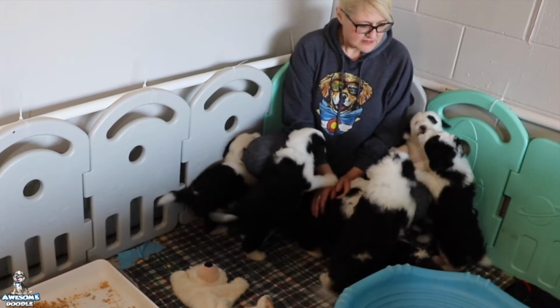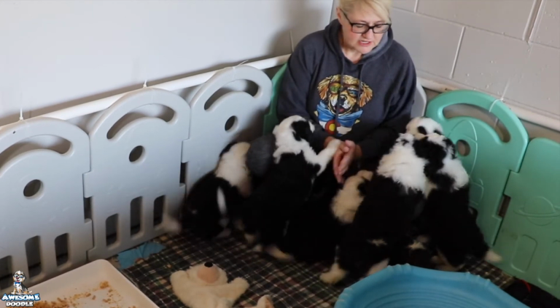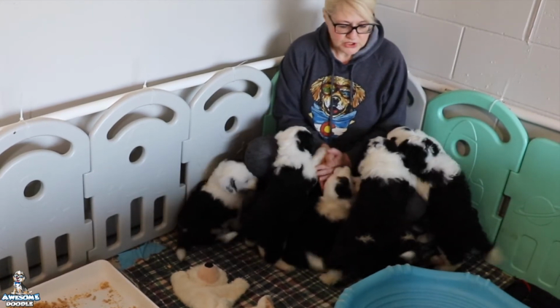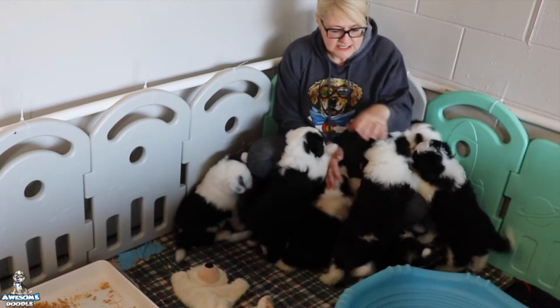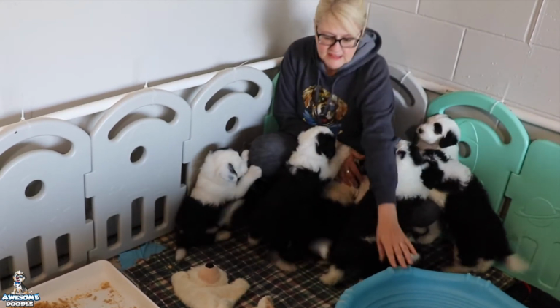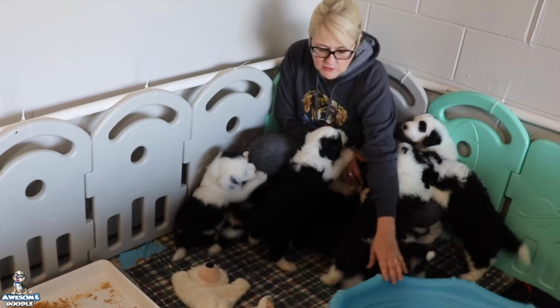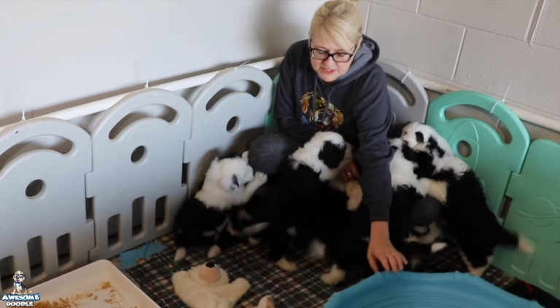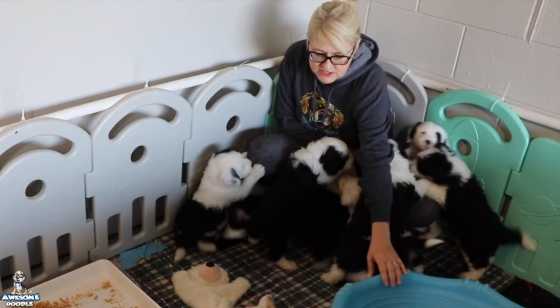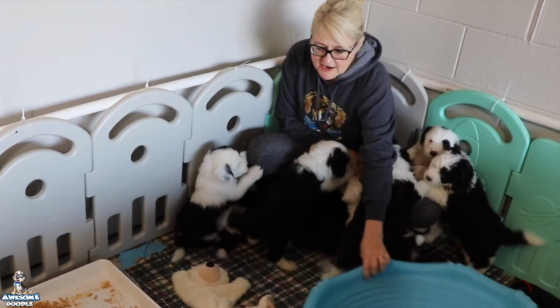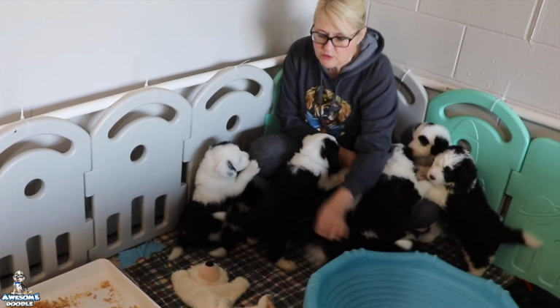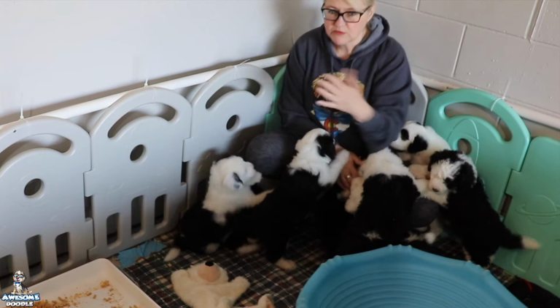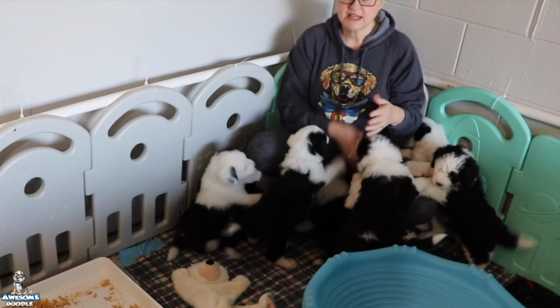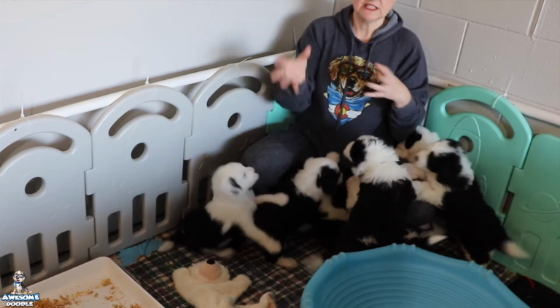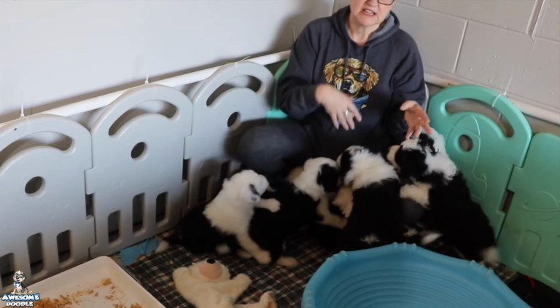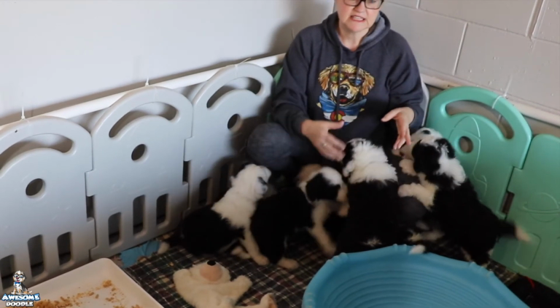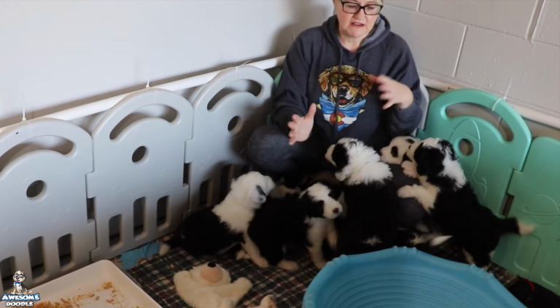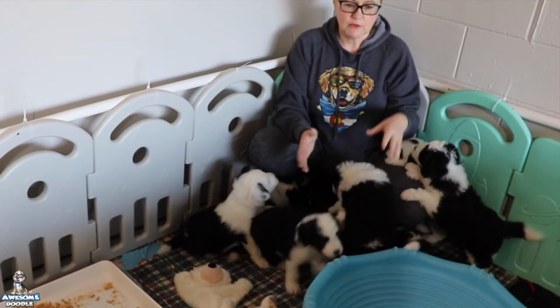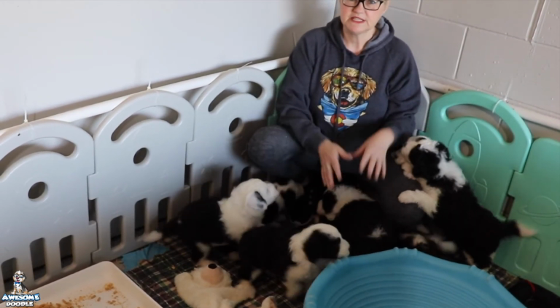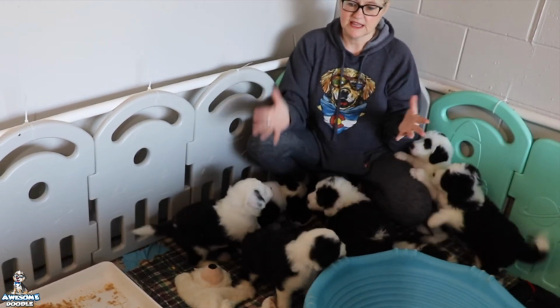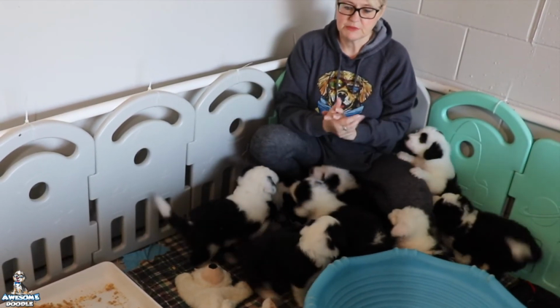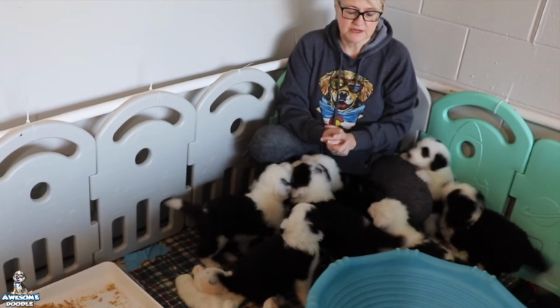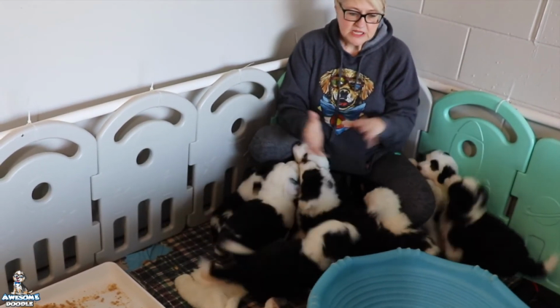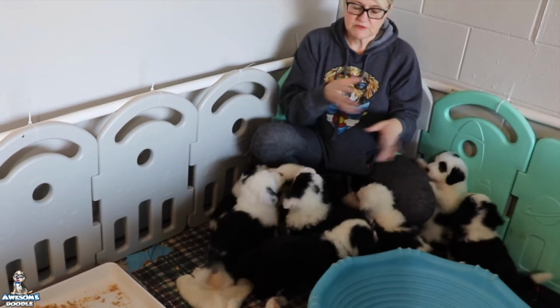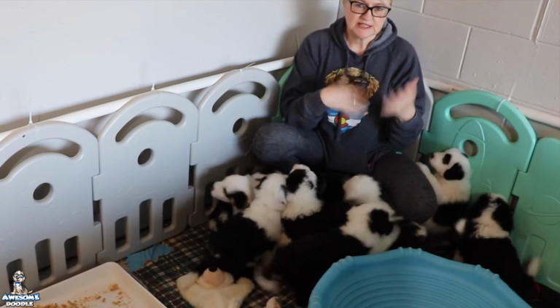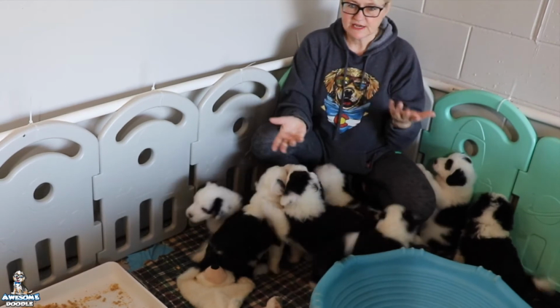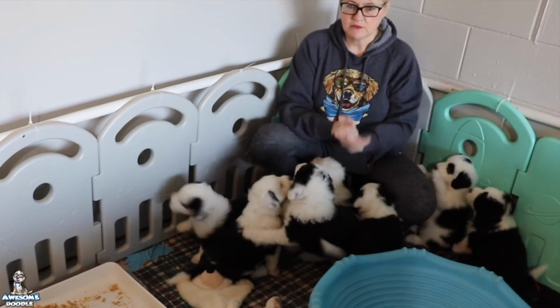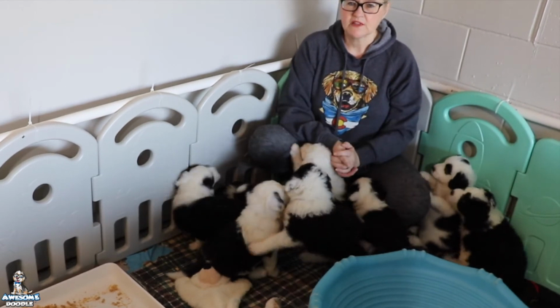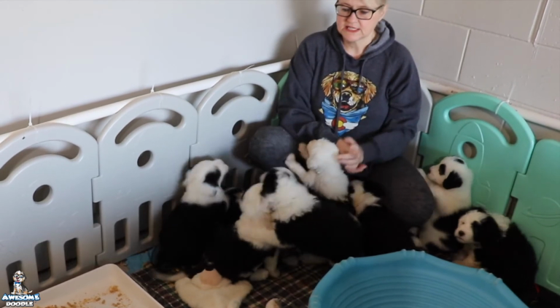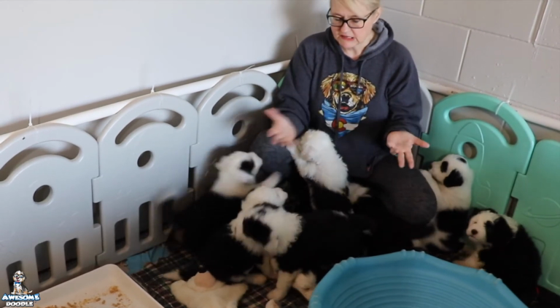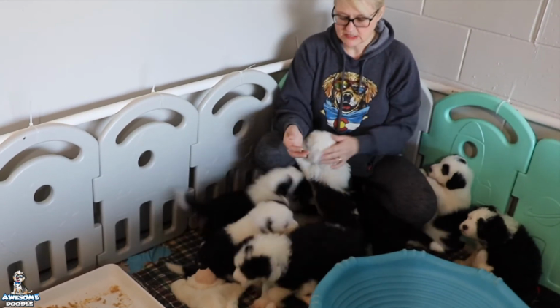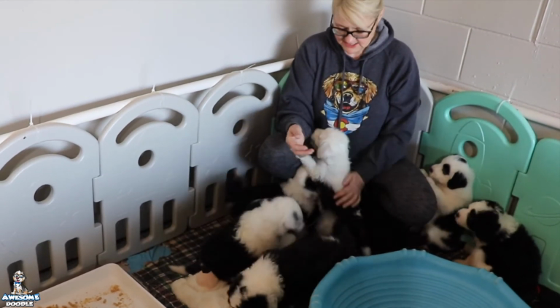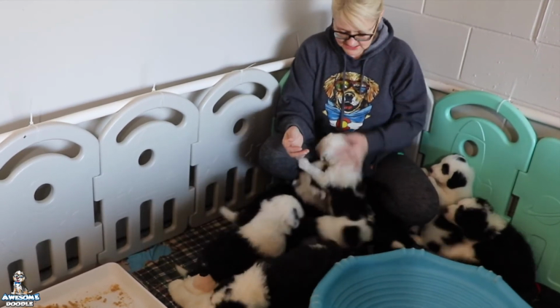They're getting new toys. Today they have their wobble disc. We kind of rotate — they have a little slide that they love, the wobble disc, and then the play gym. We rotate those out every day while the other one gets clean and sanitized.